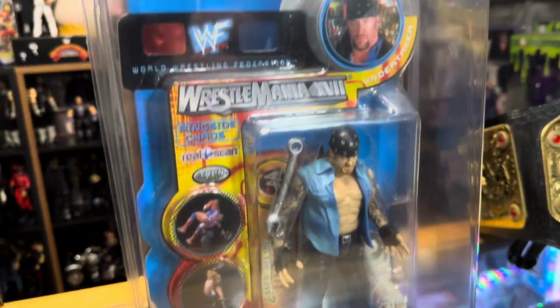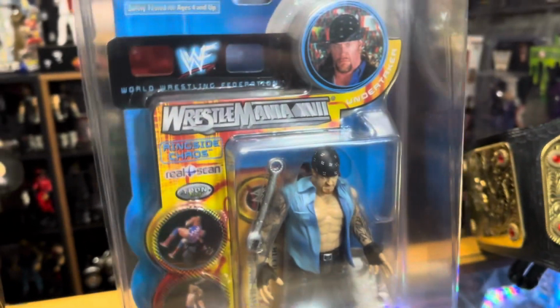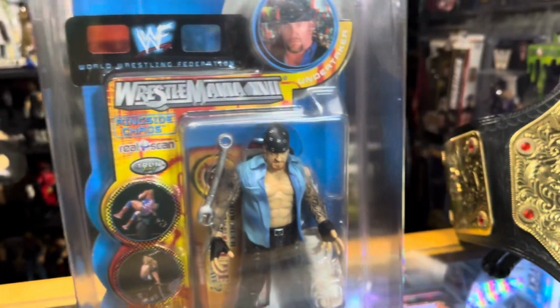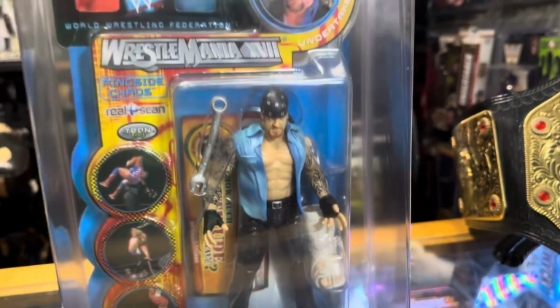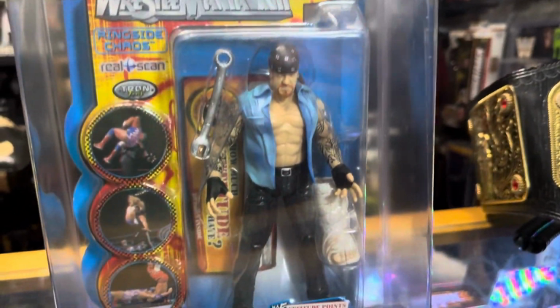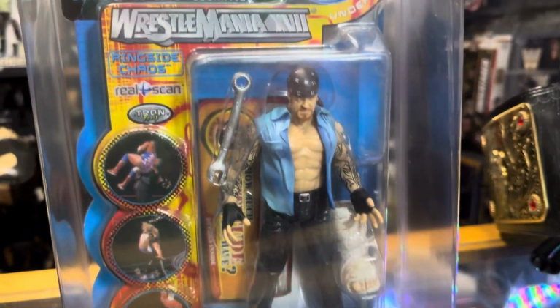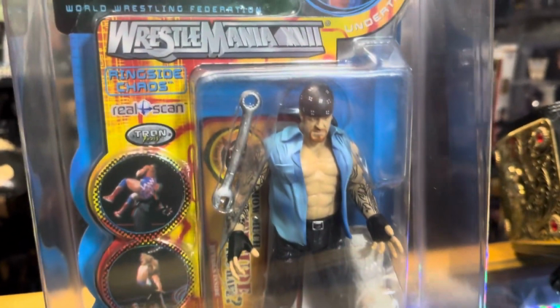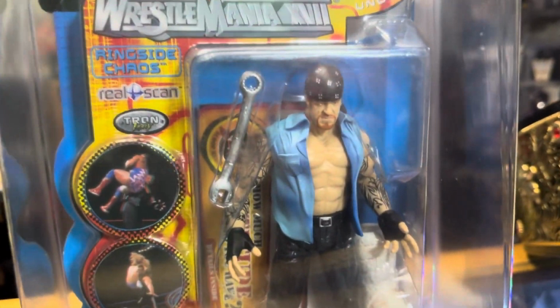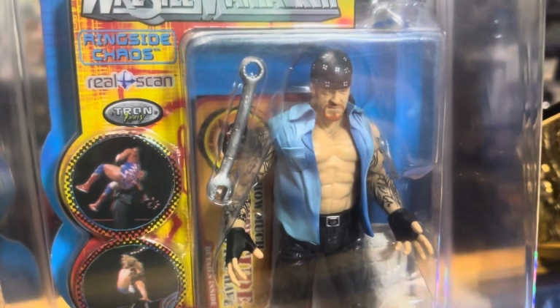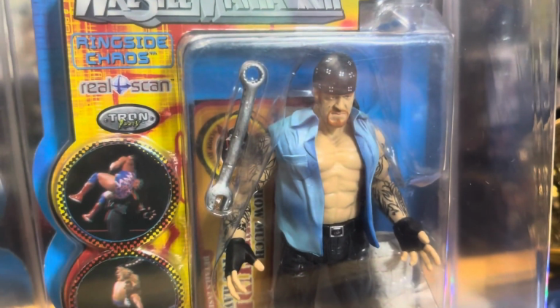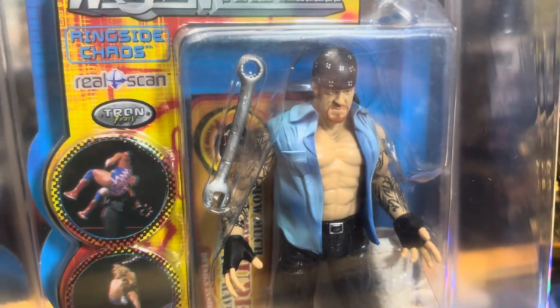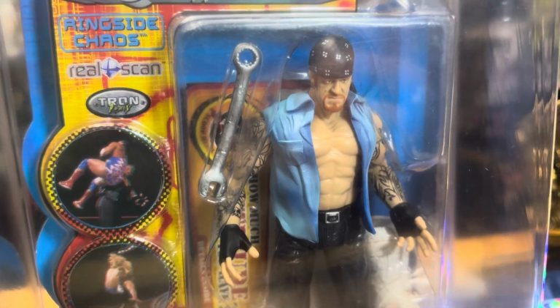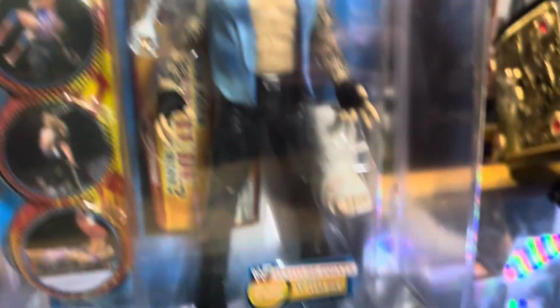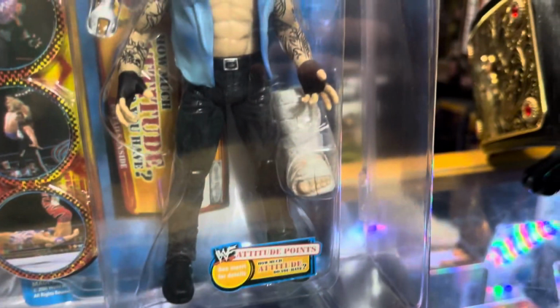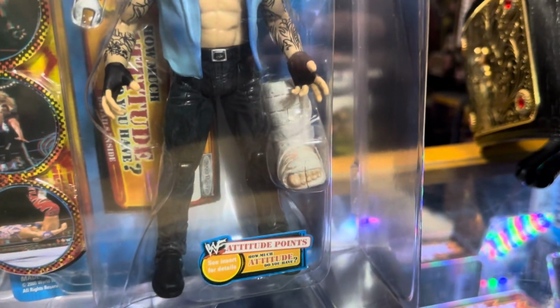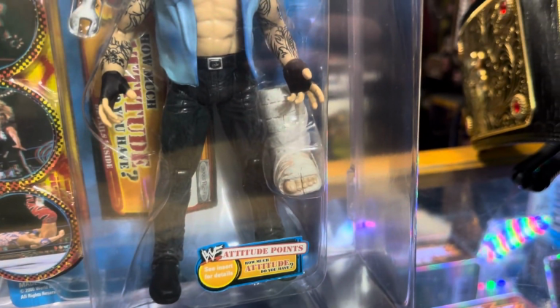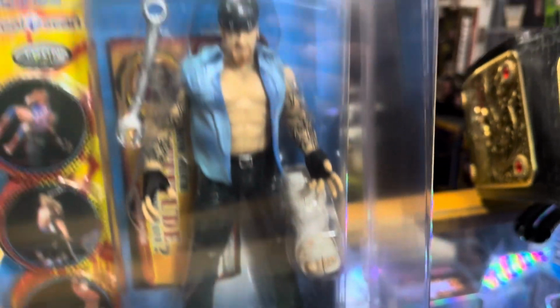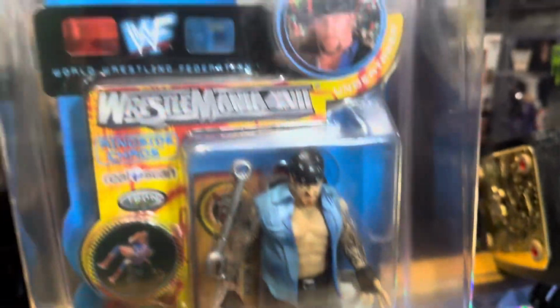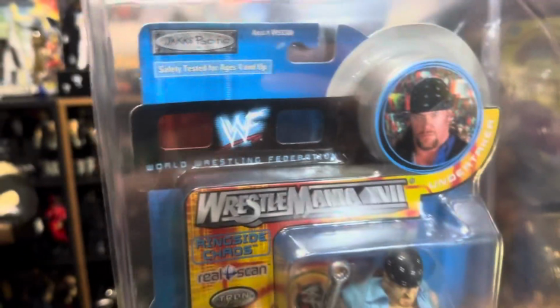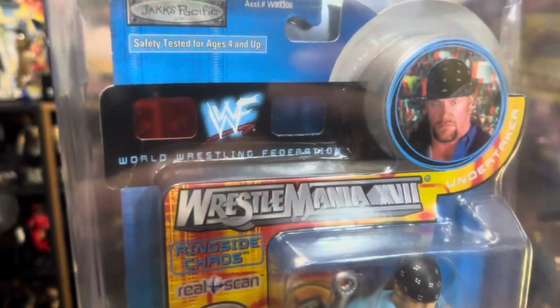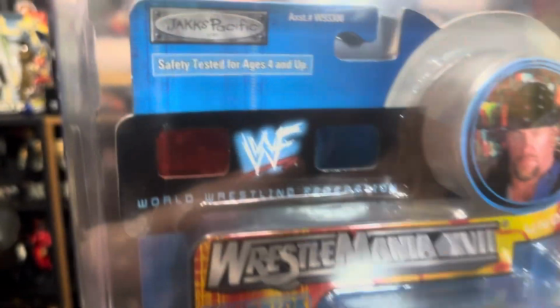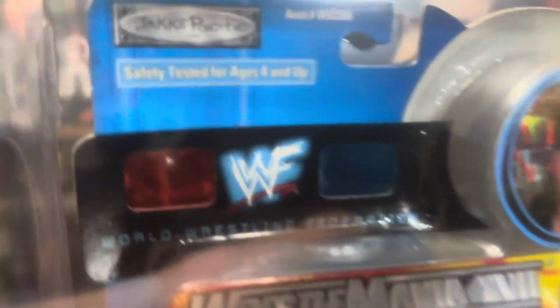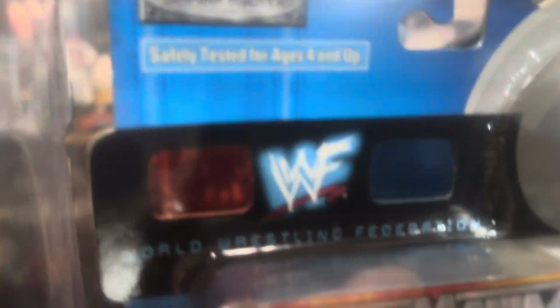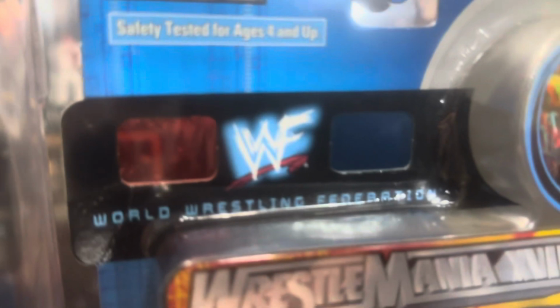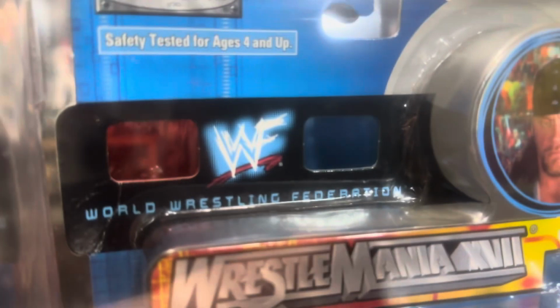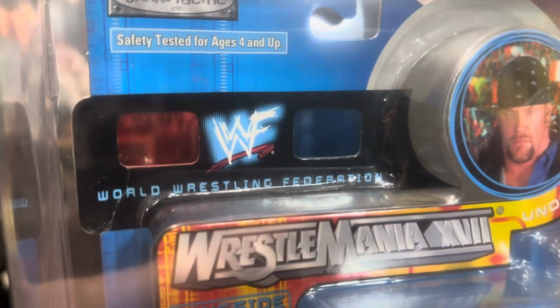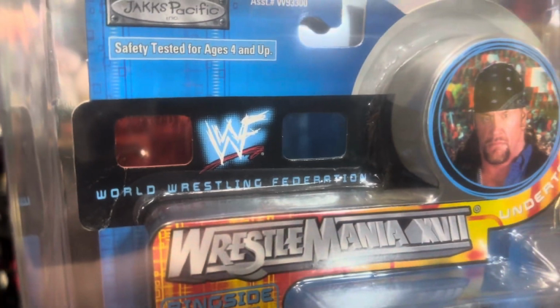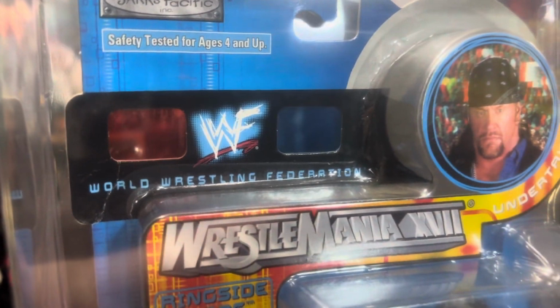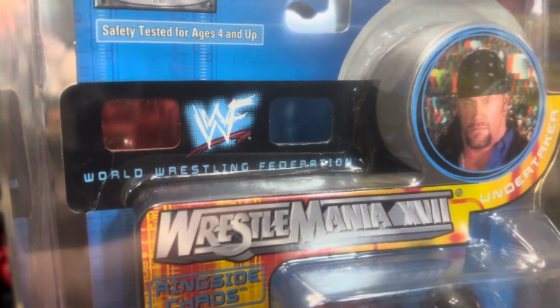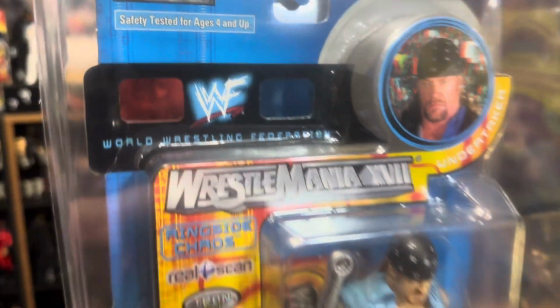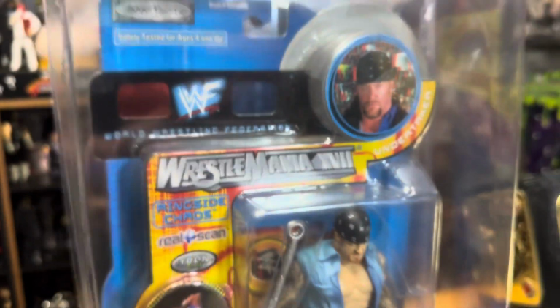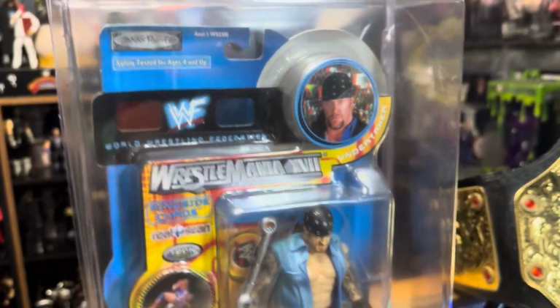Let's check out this particular figure — it's got a wrench and a cast. If you also notice on the card, it's got a 3D viewer on there.